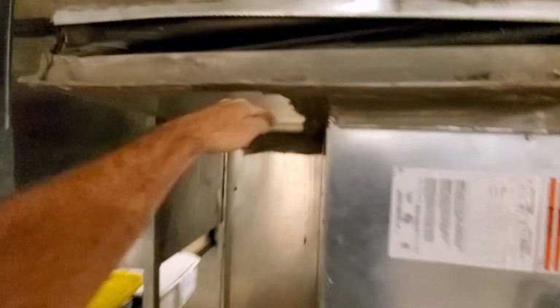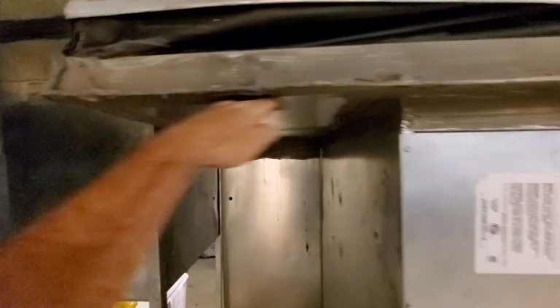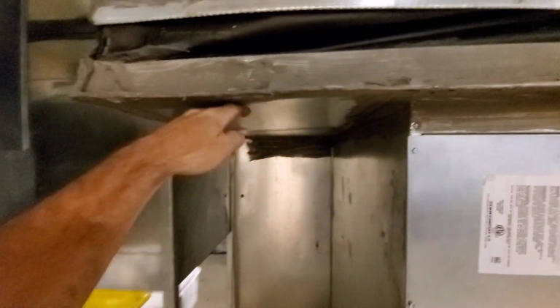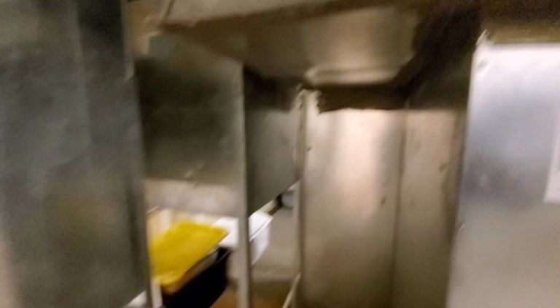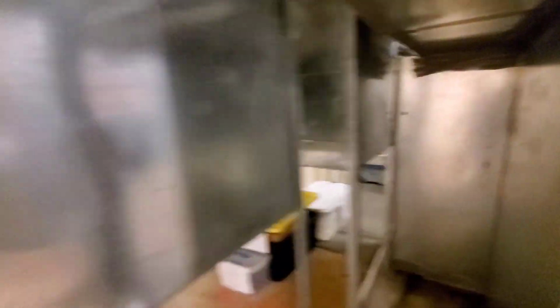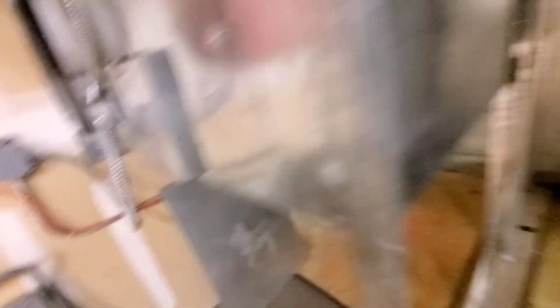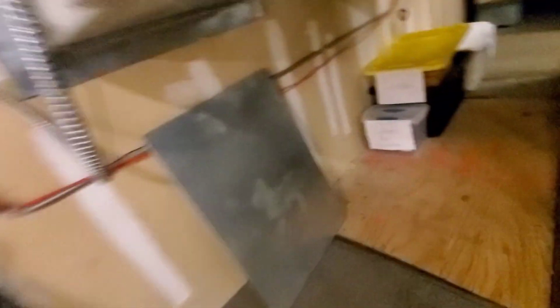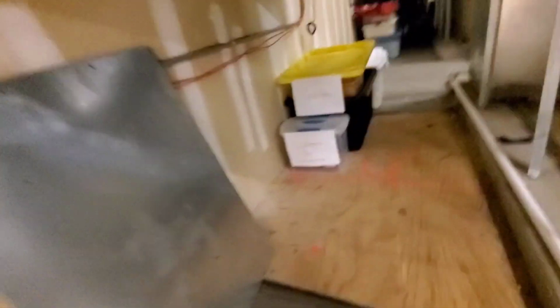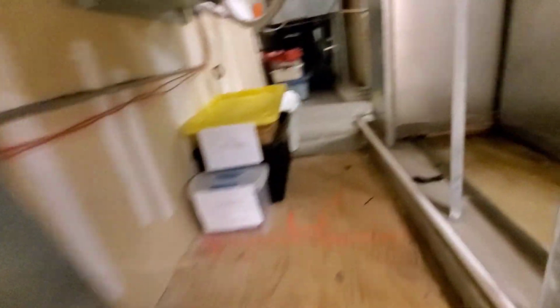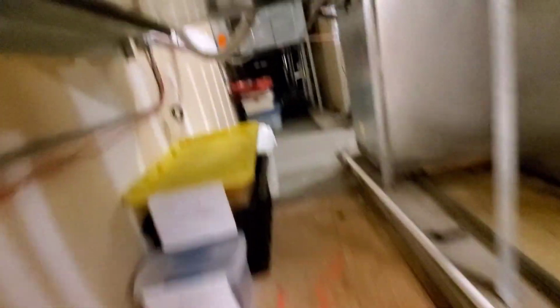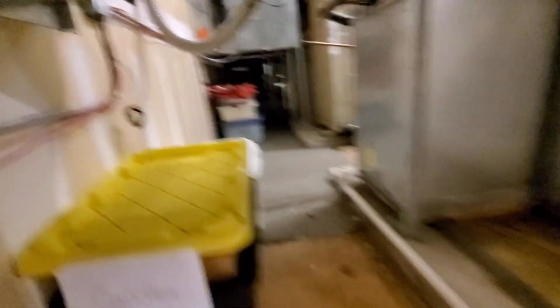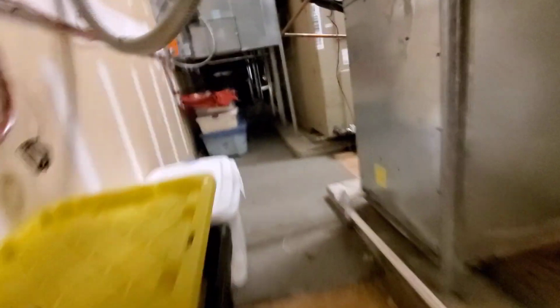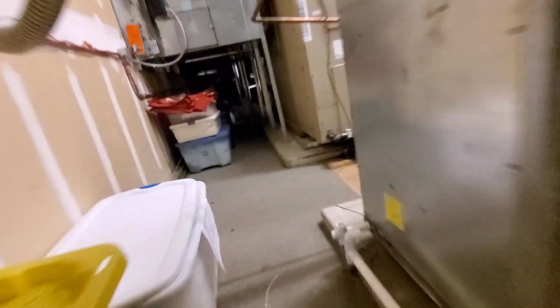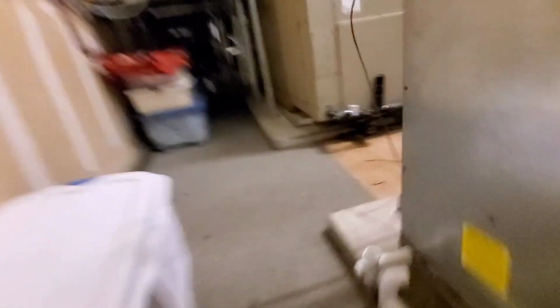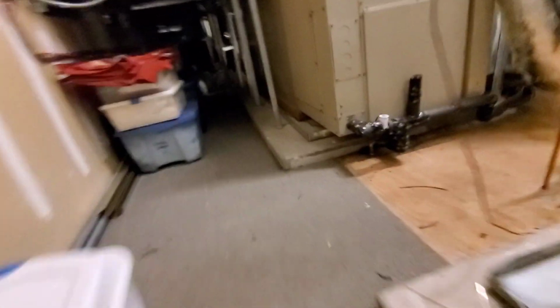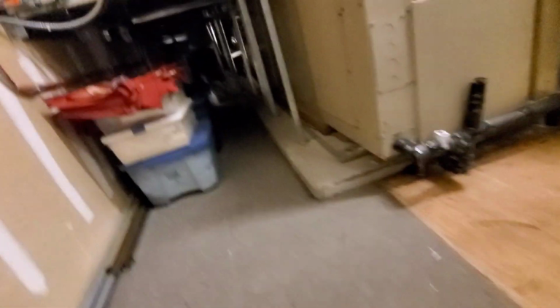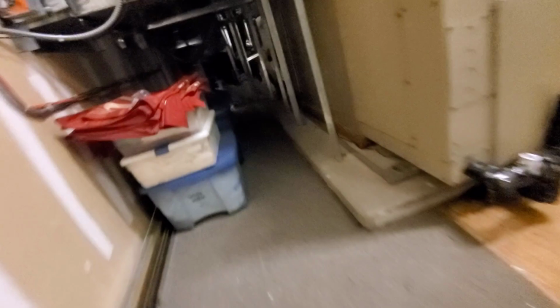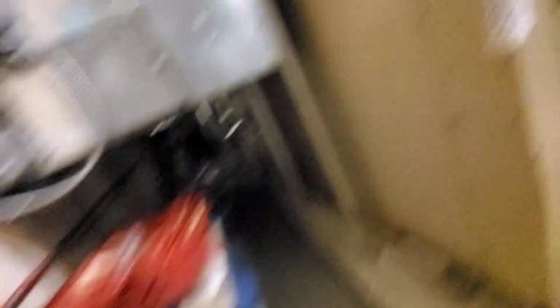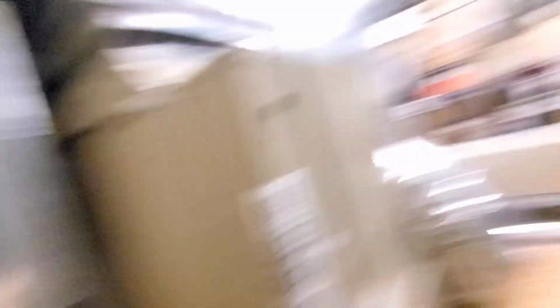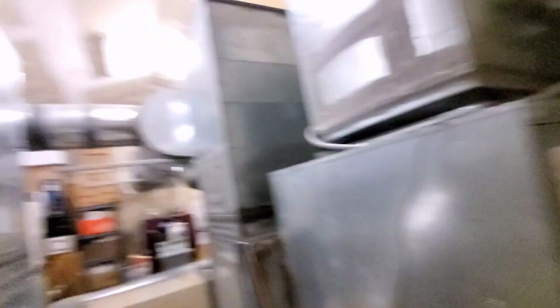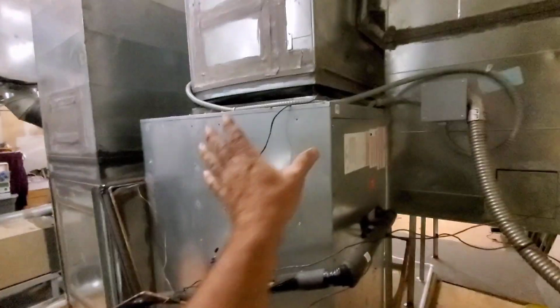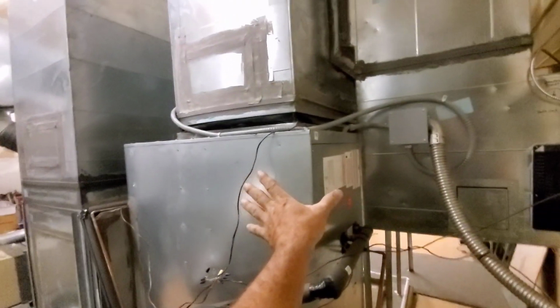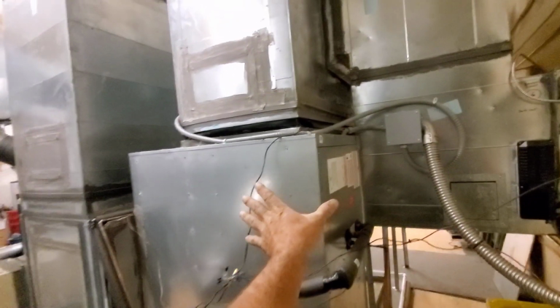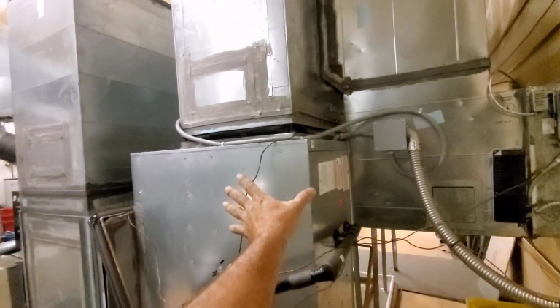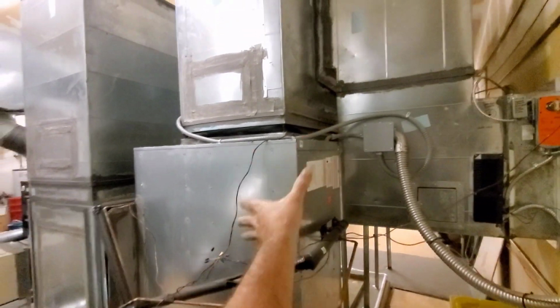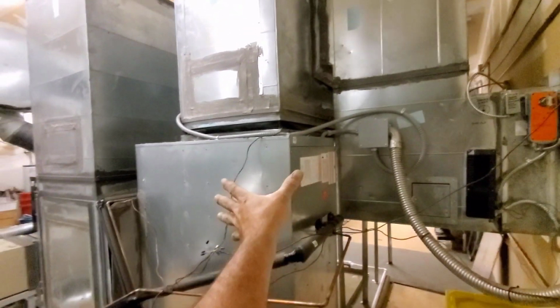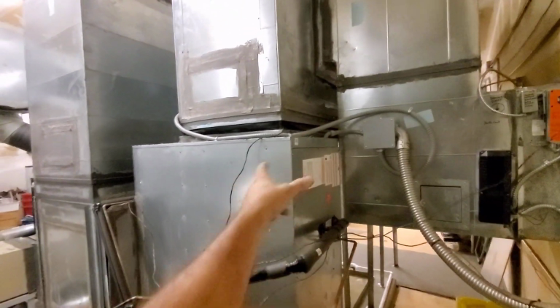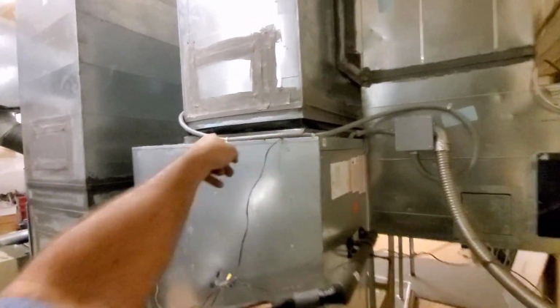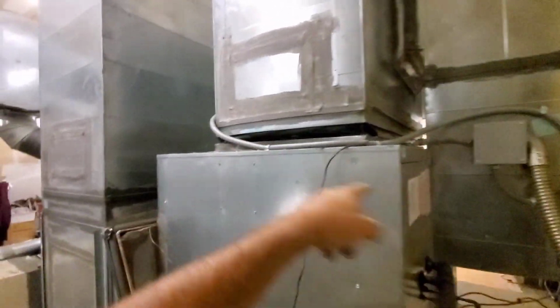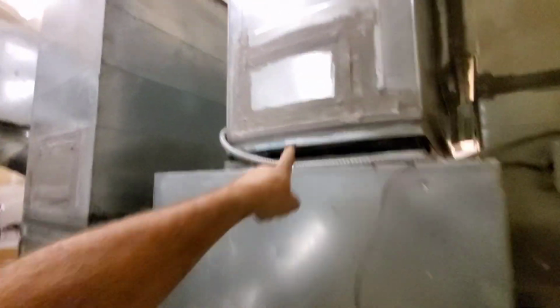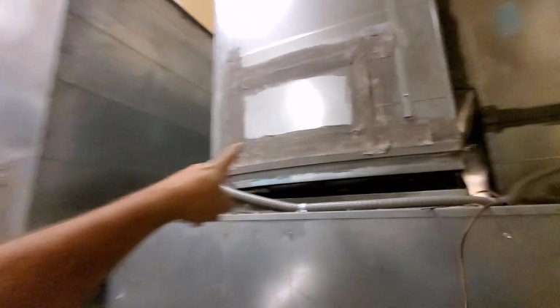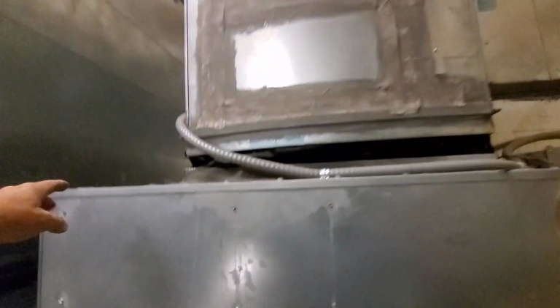Blanked it off. And then over here, they turned this other Daikin 10-ton sideways. Got its supply going up into there.